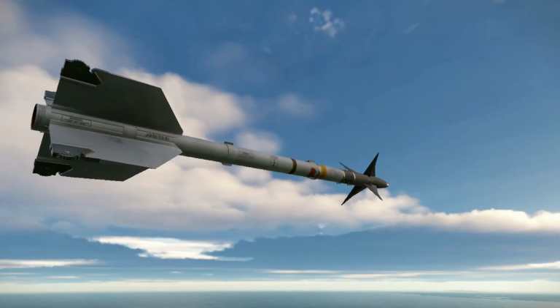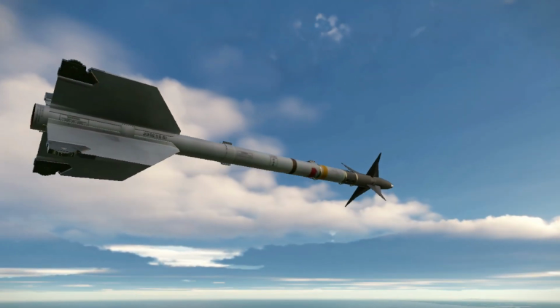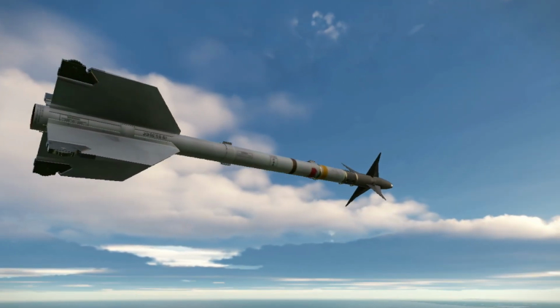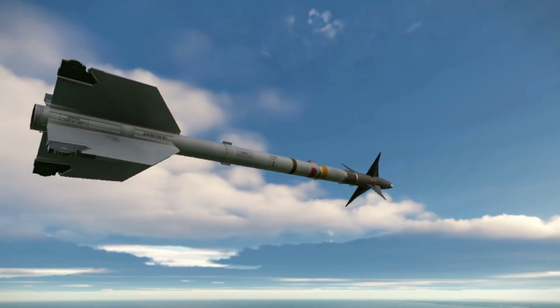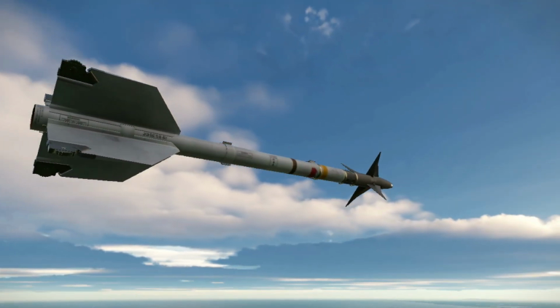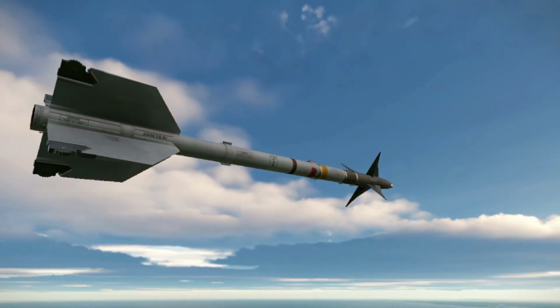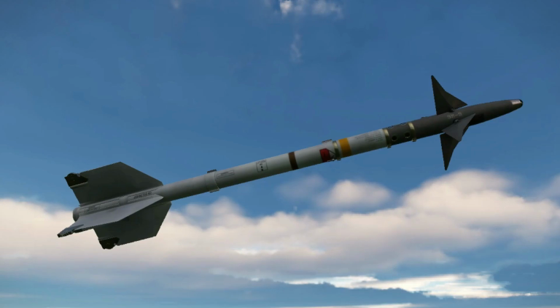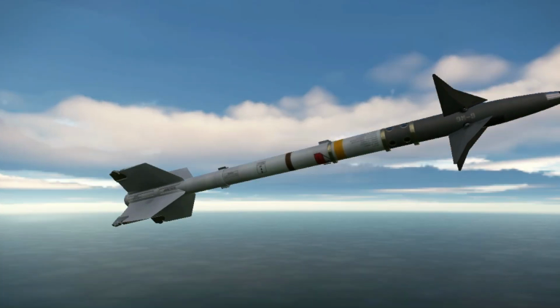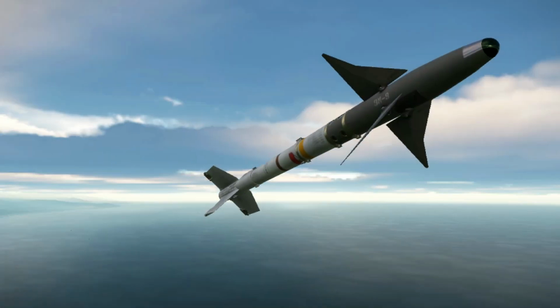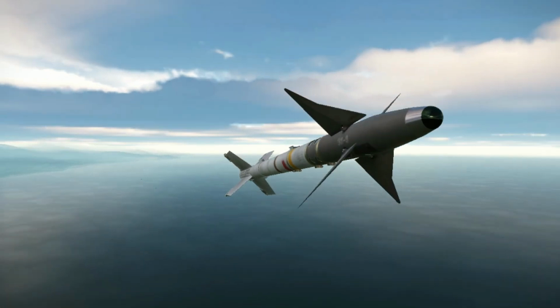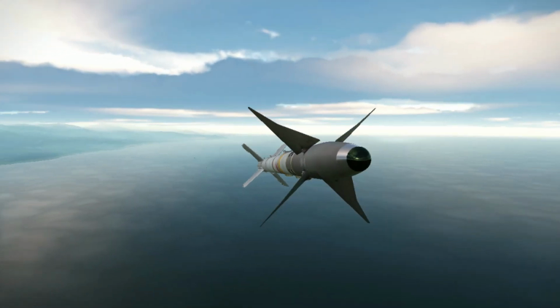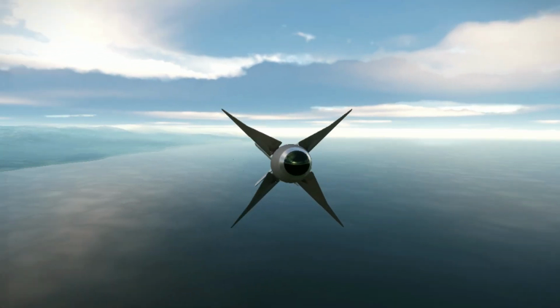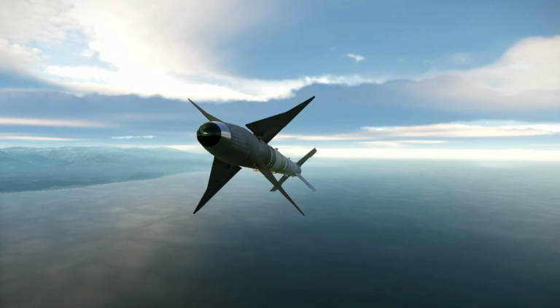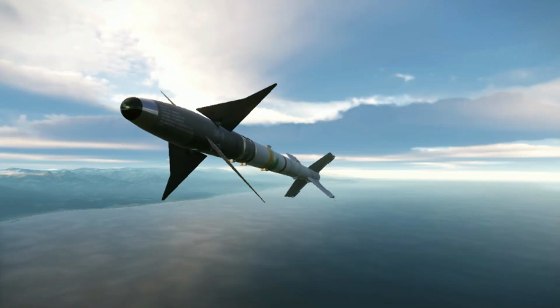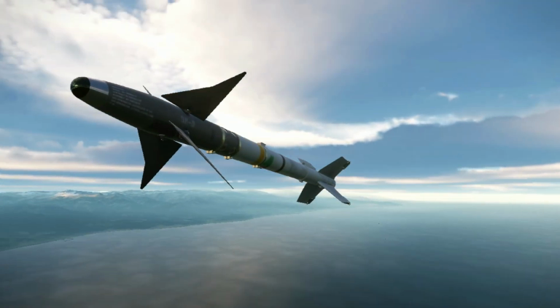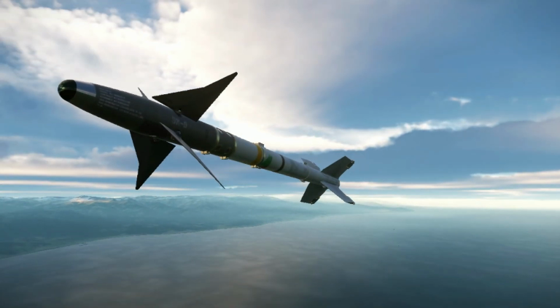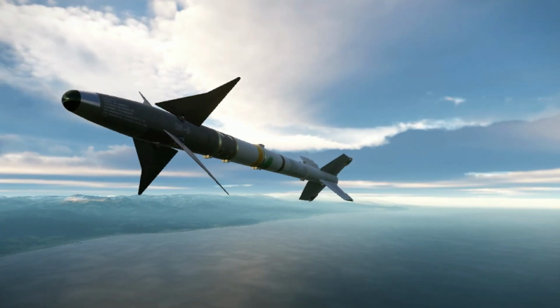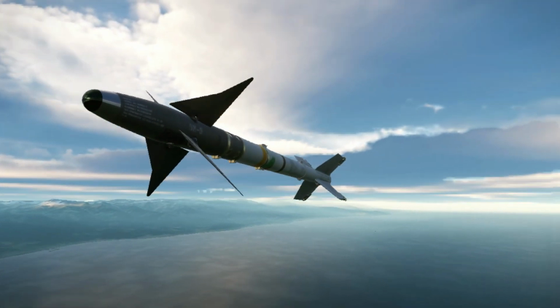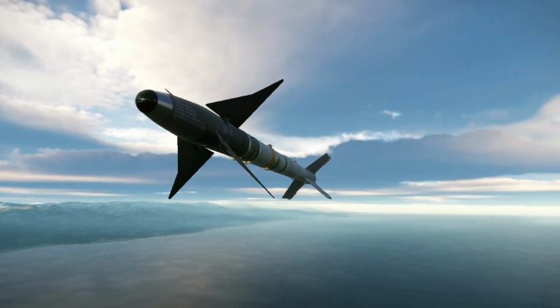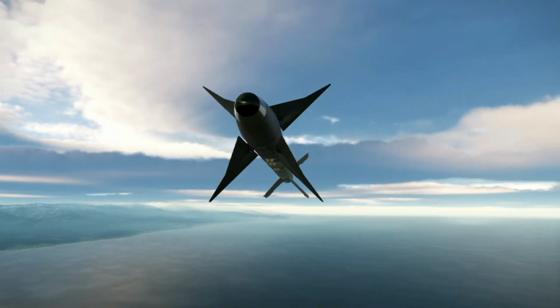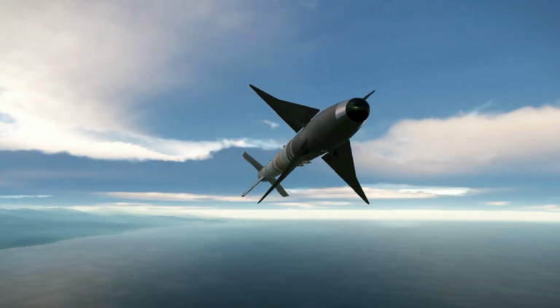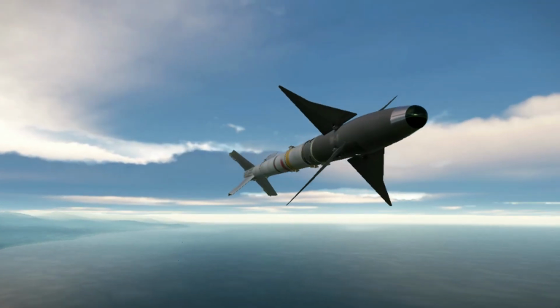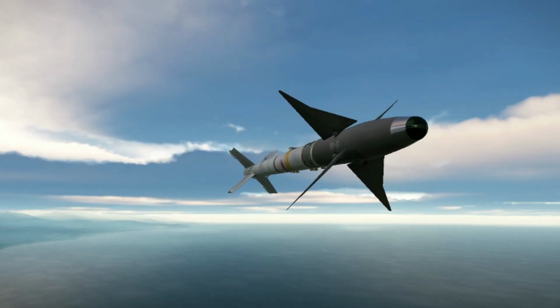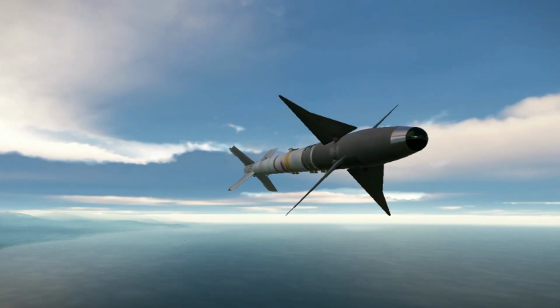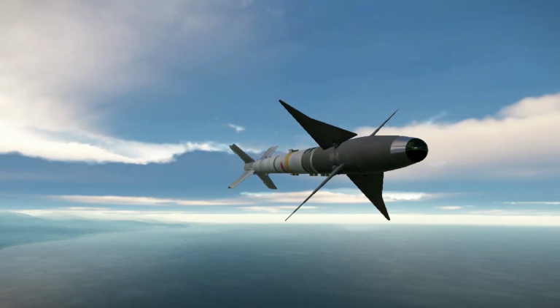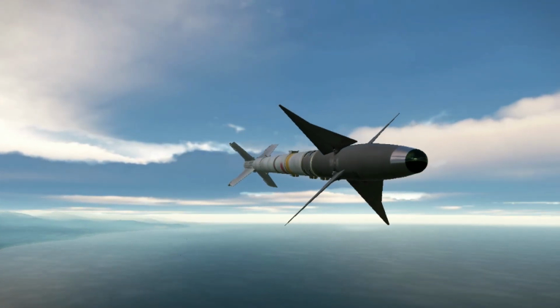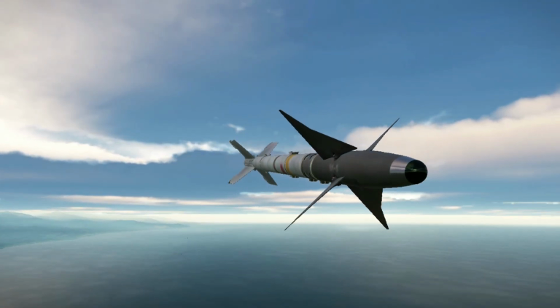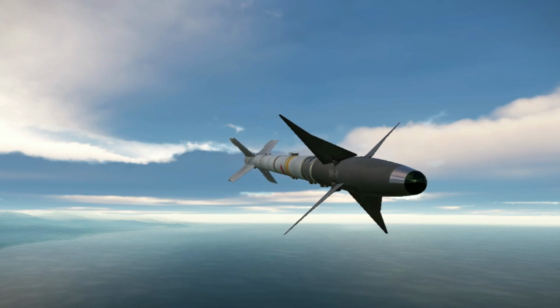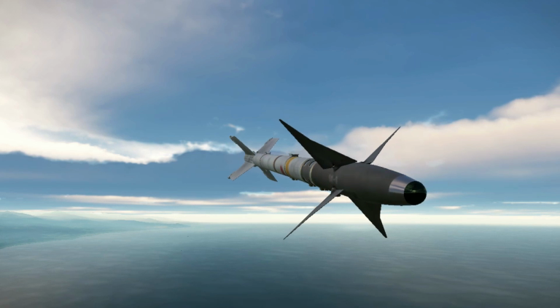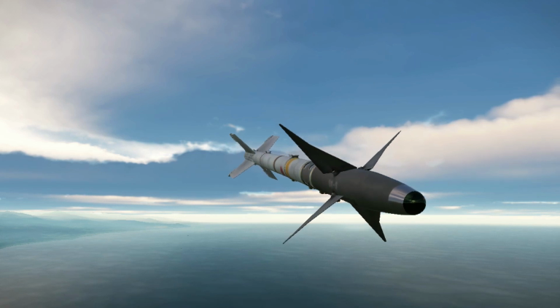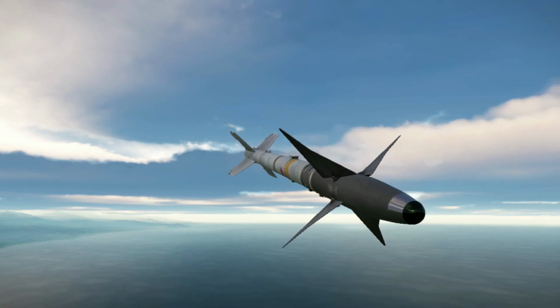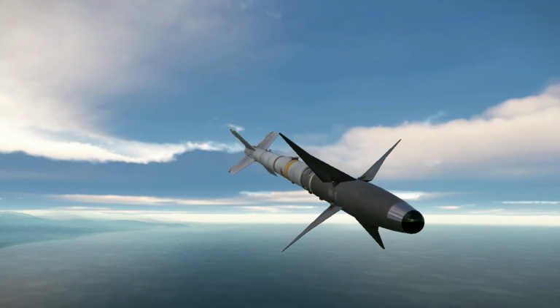The AIM-9M uses an annular blast fragmentation warhead. These modifications increase the ability to locate and lock on a target and decrease the missile's chances for detection.